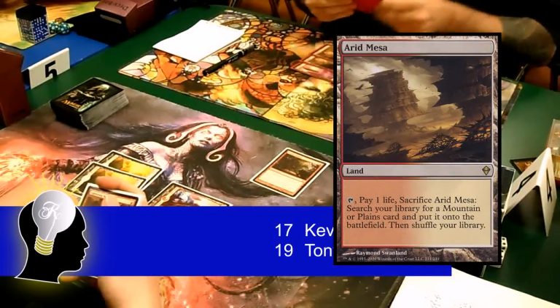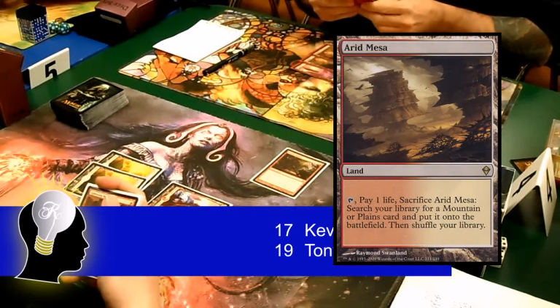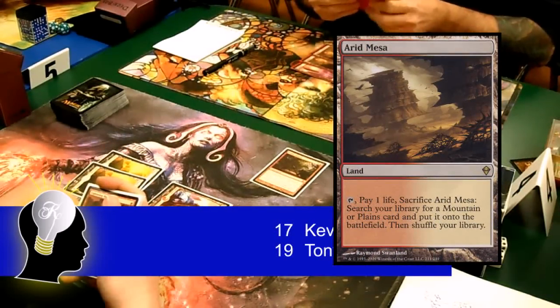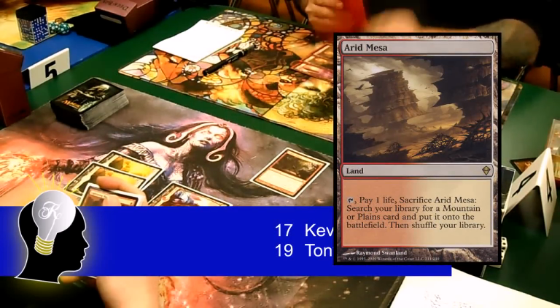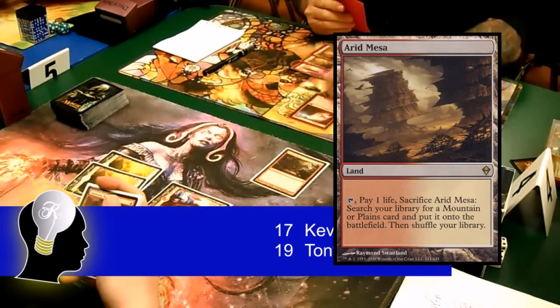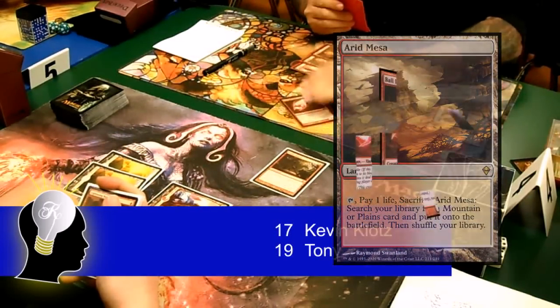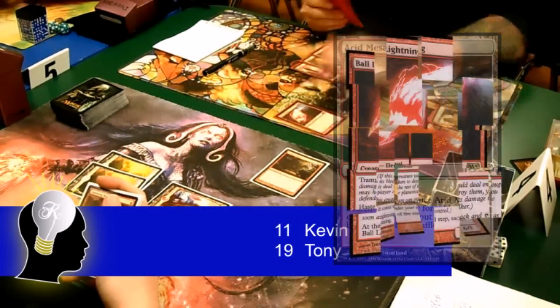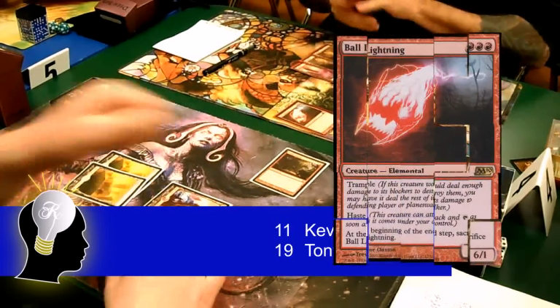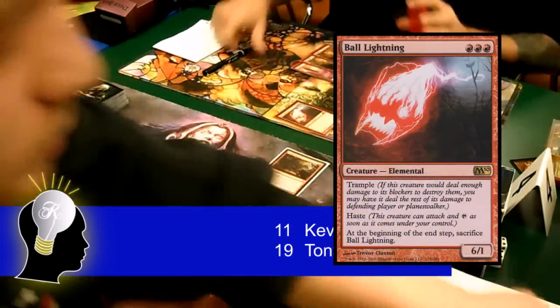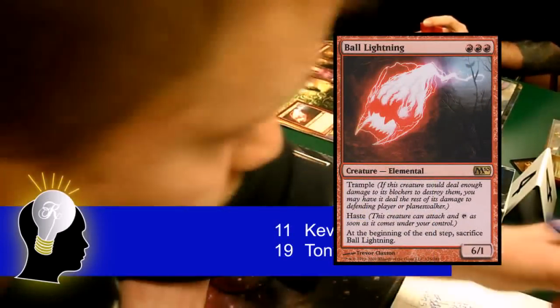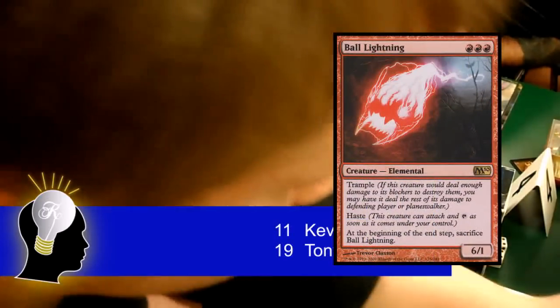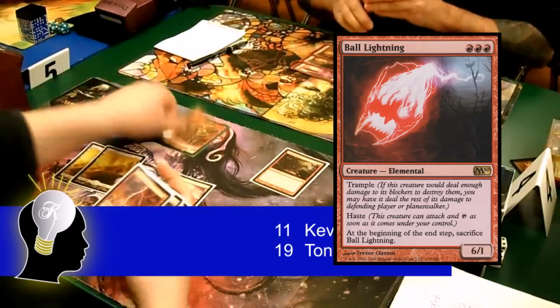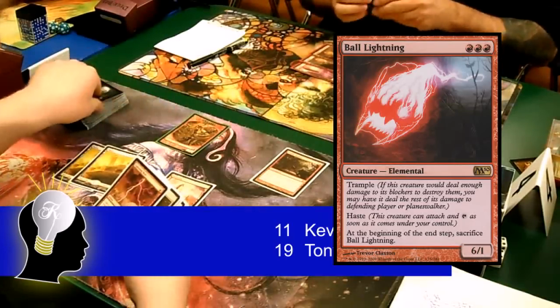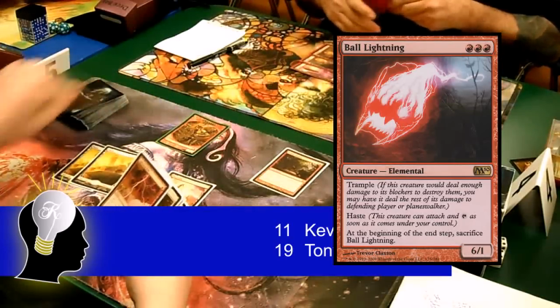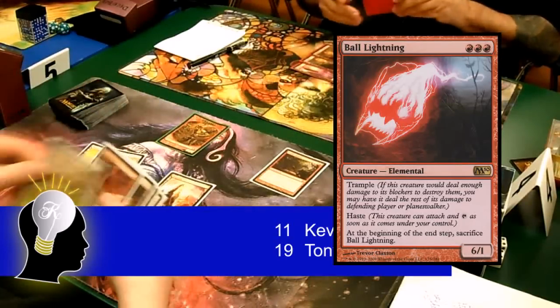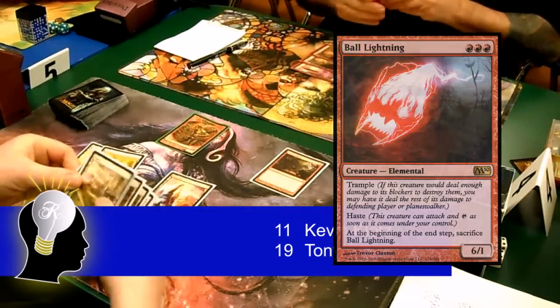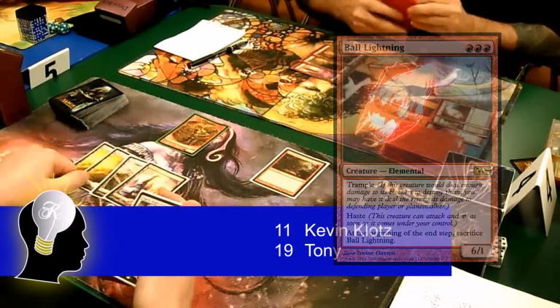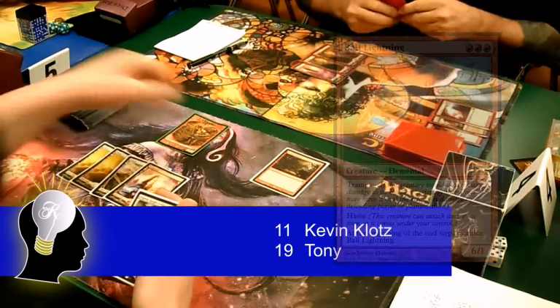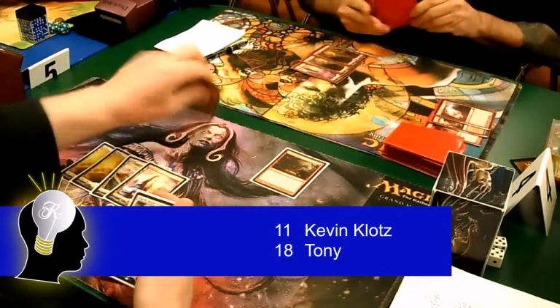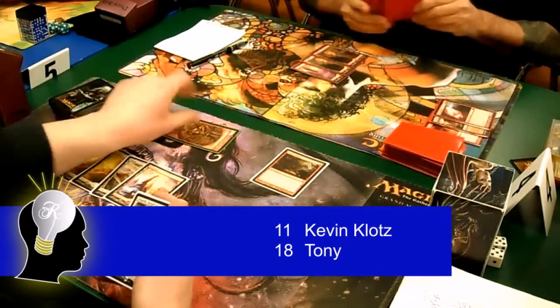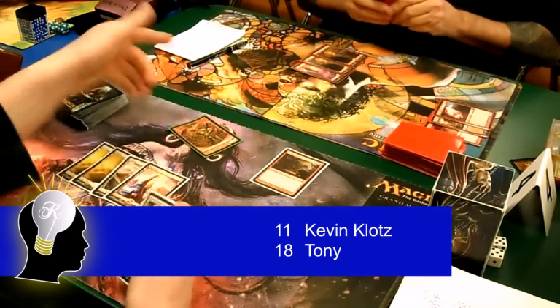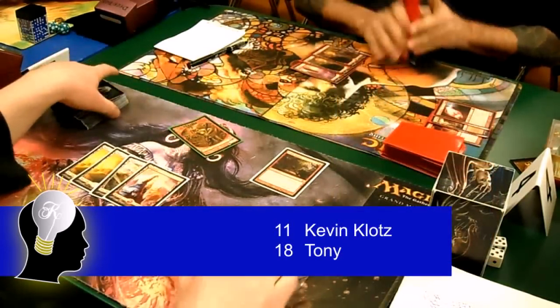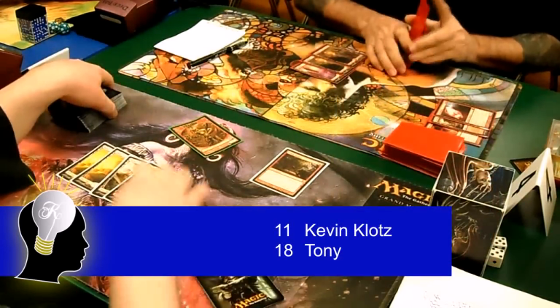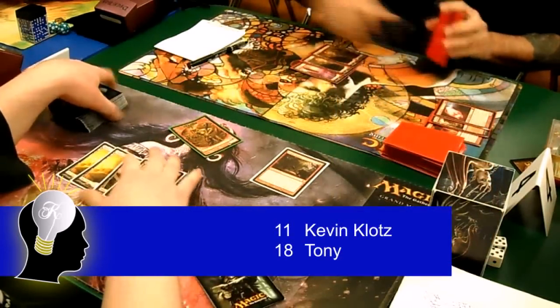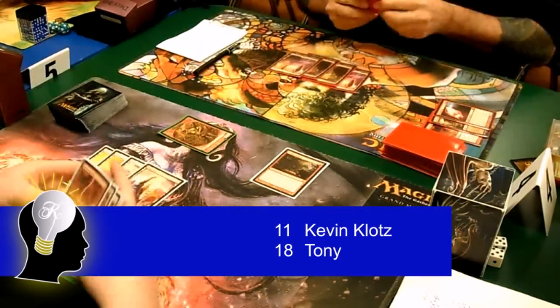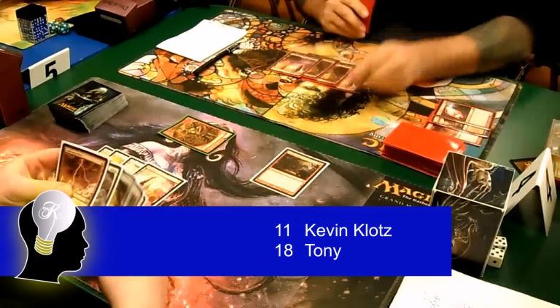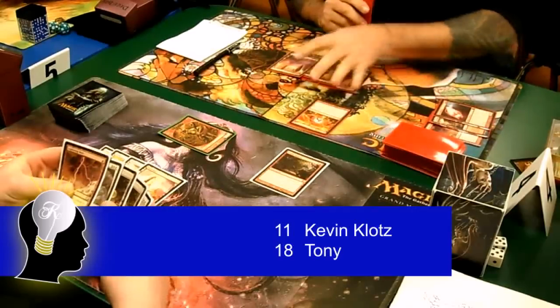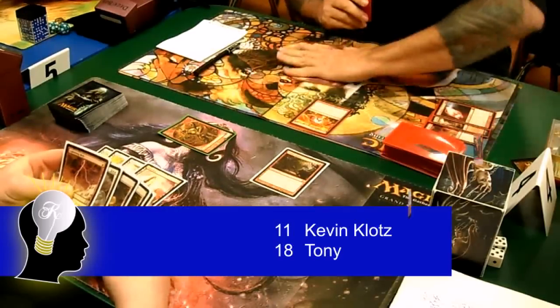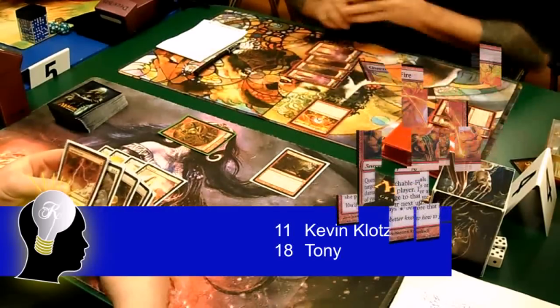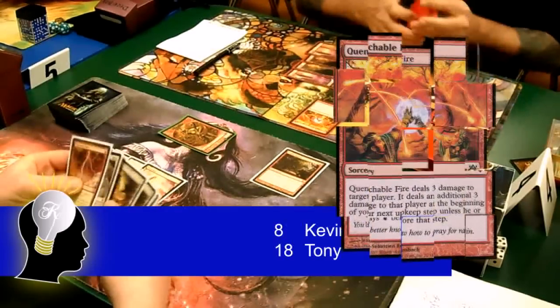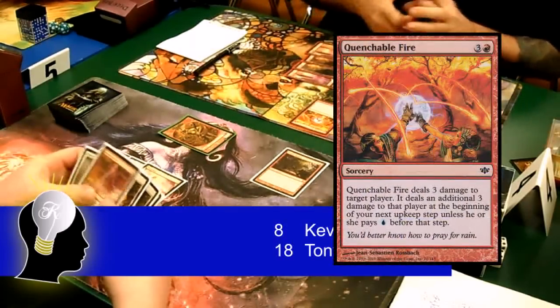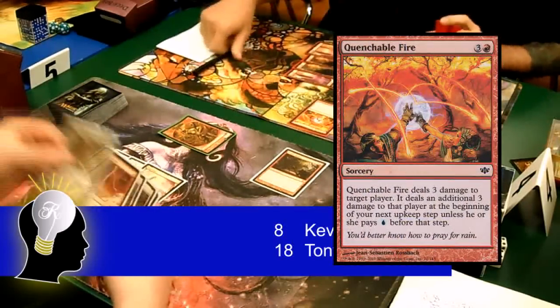On Tony's turn he cast a Ball Lightning and crashed for 6 damage. I got a goblin token on my upkeep, swung with the goblin, and passed the turn. Tony then cast a Quenchable Fire to do another 3 damage to me.